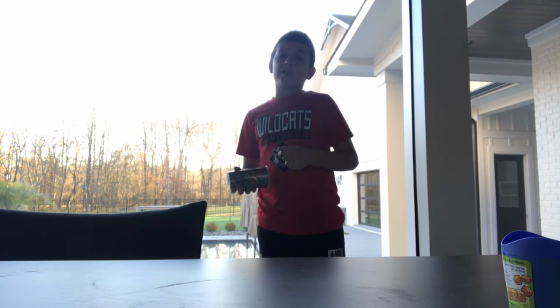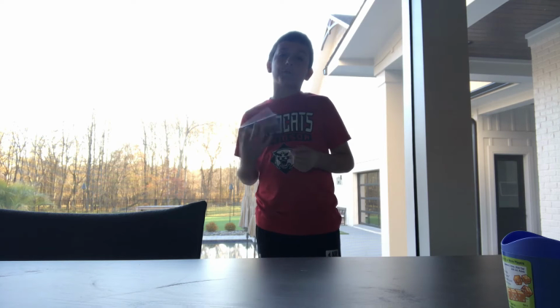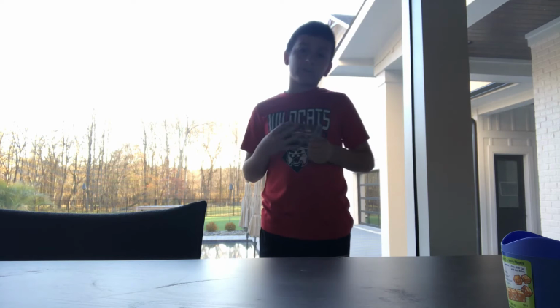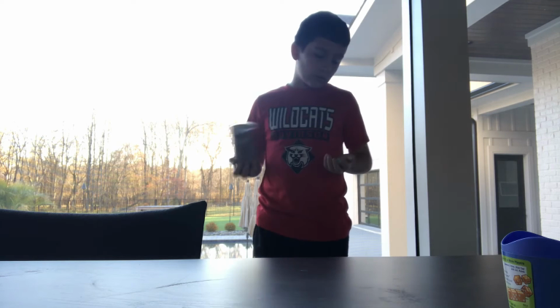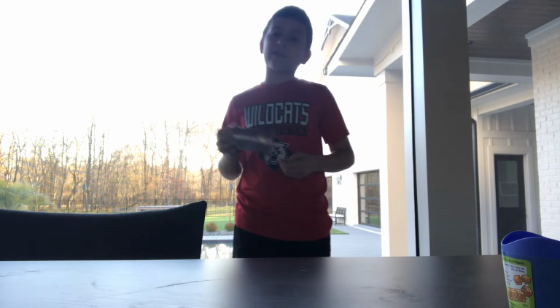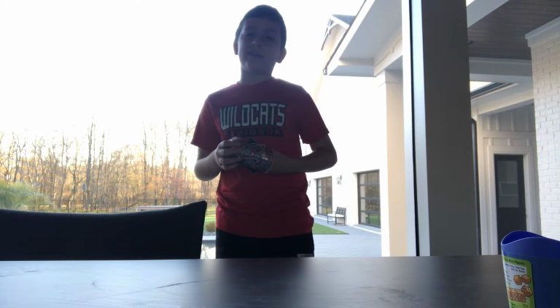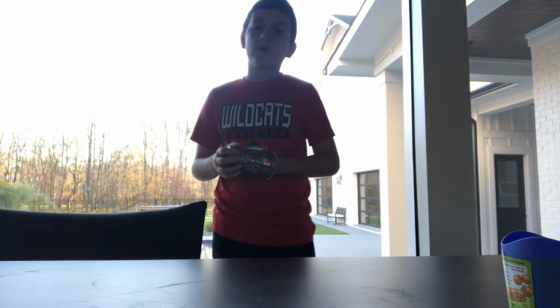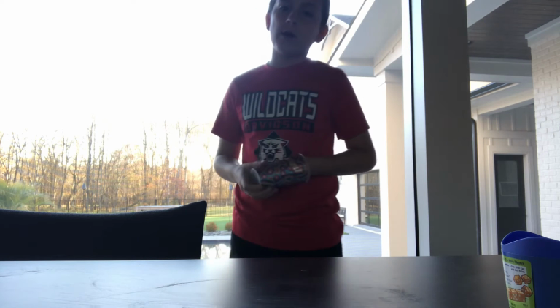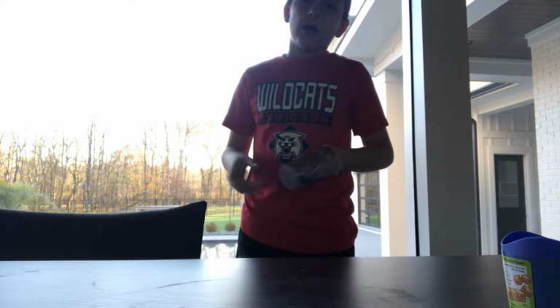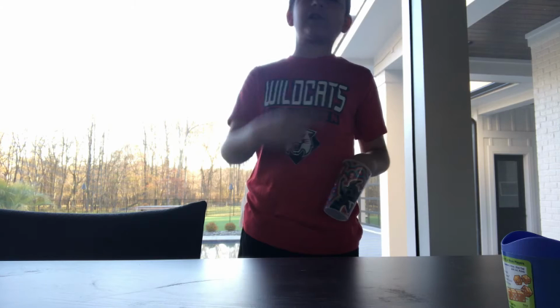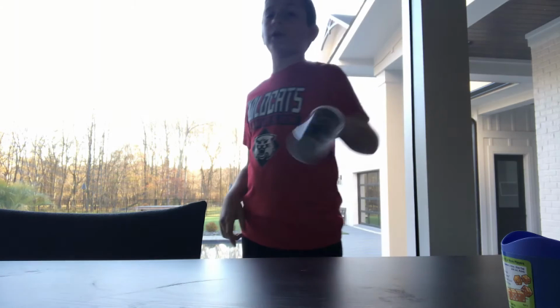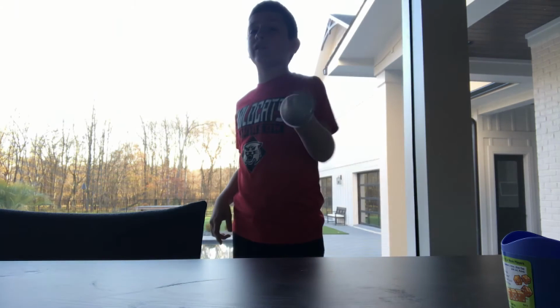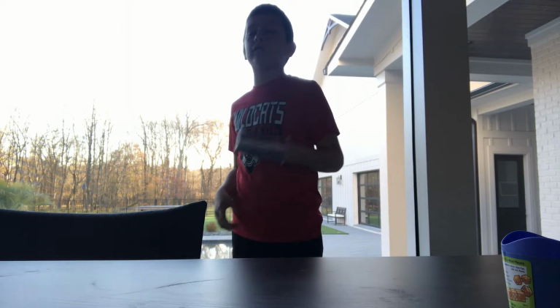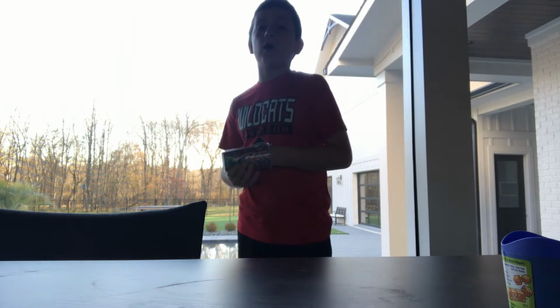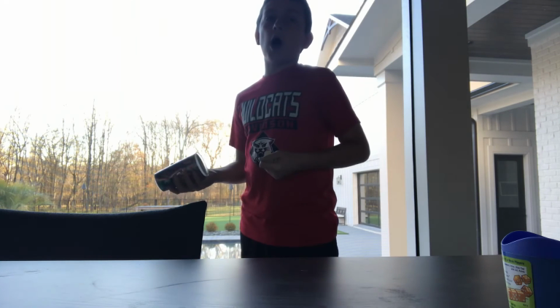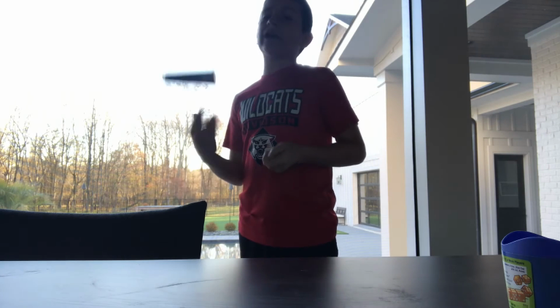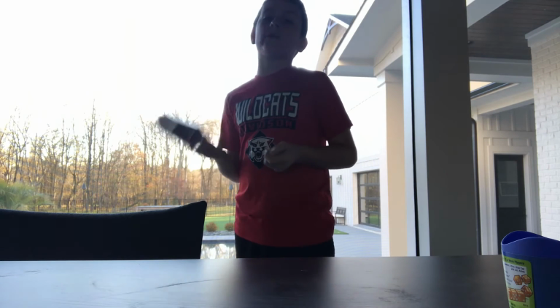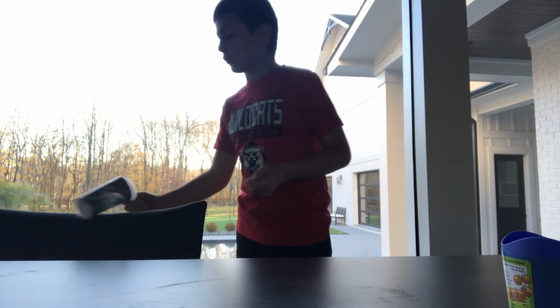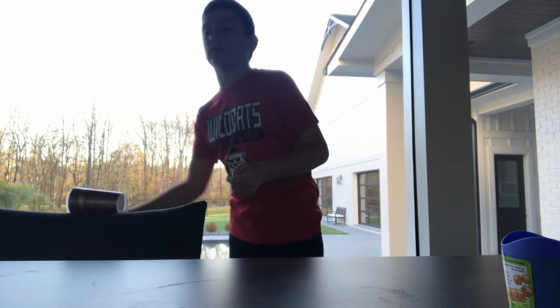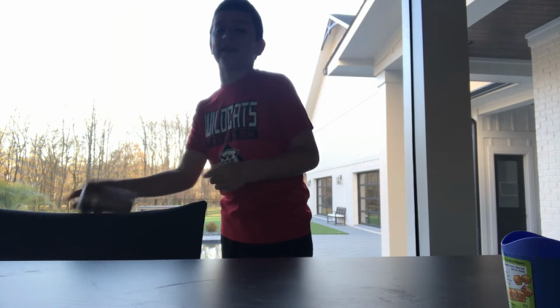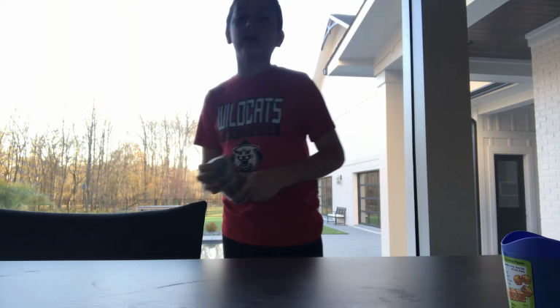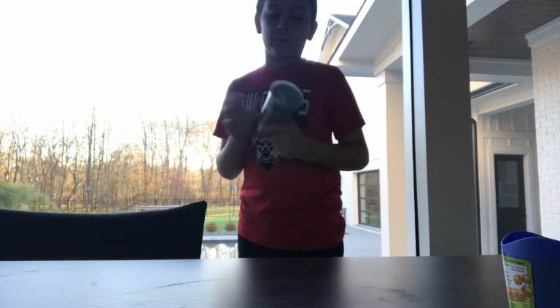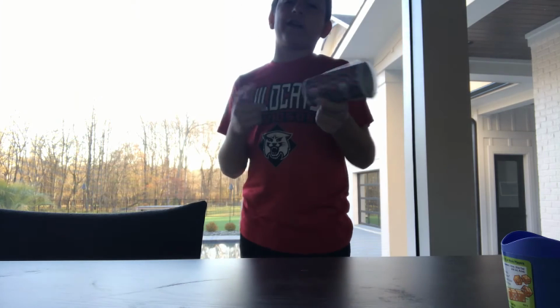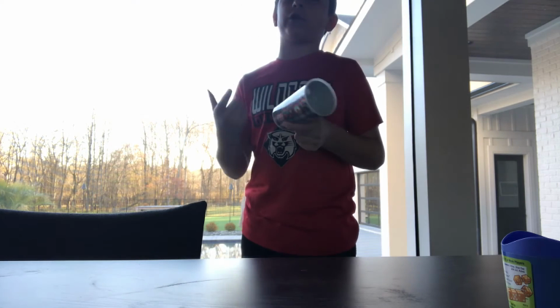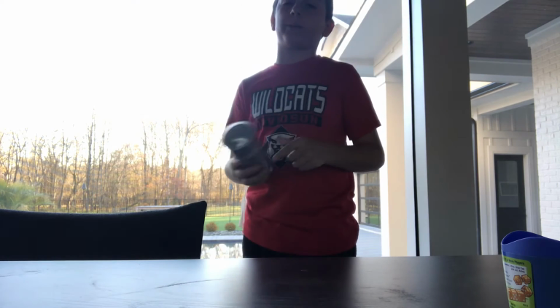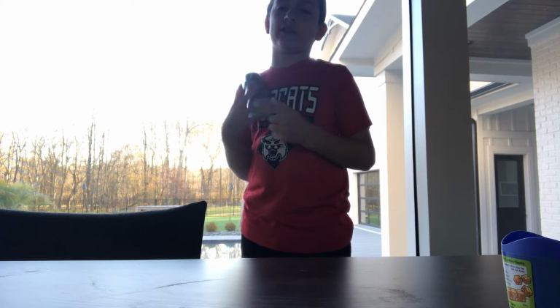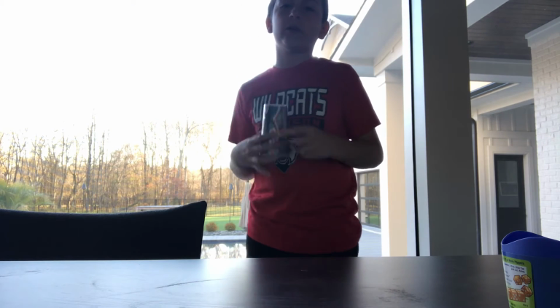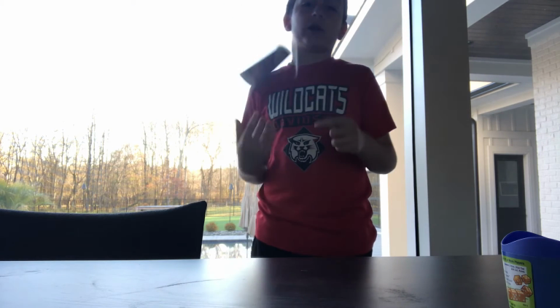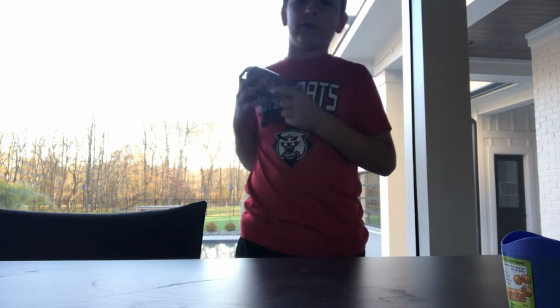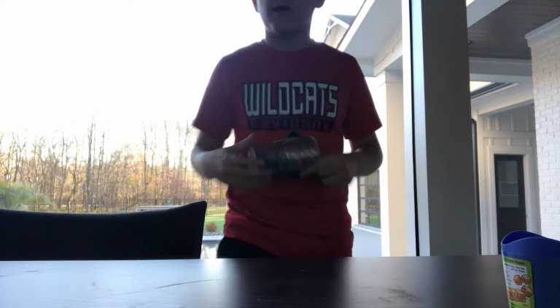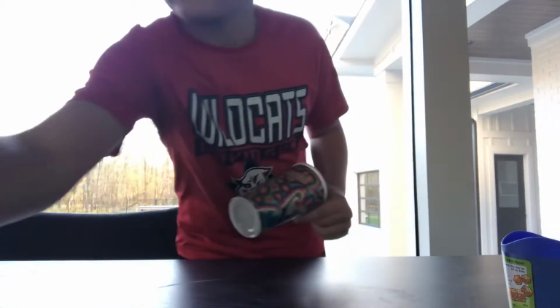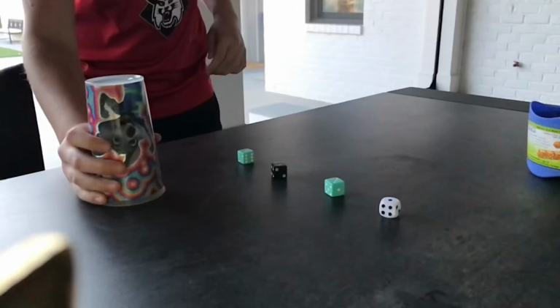I'm going to show you a clip in slow motion of what it looks like when I'm correctly dice stacking. I'm sorry that I don't have a clear cup so you can see what's going on inside of it.